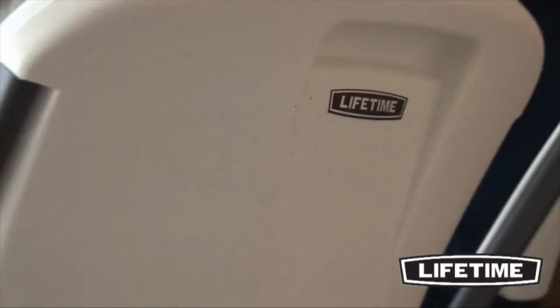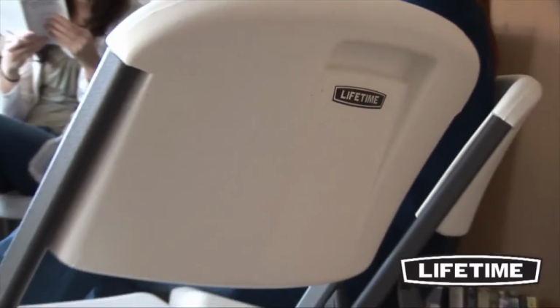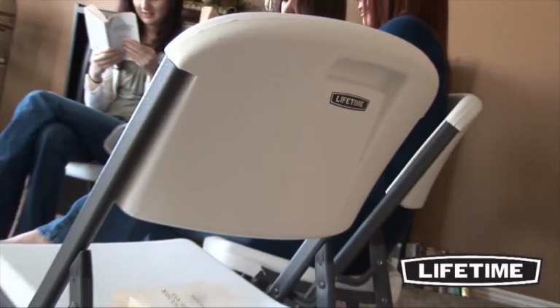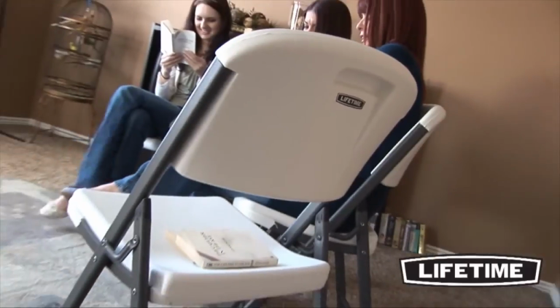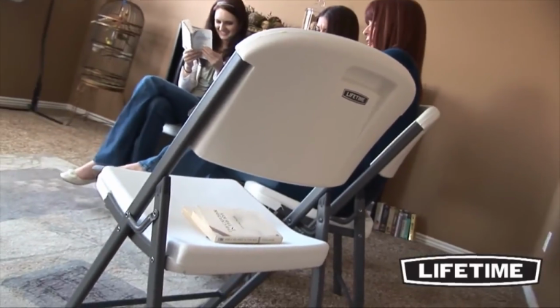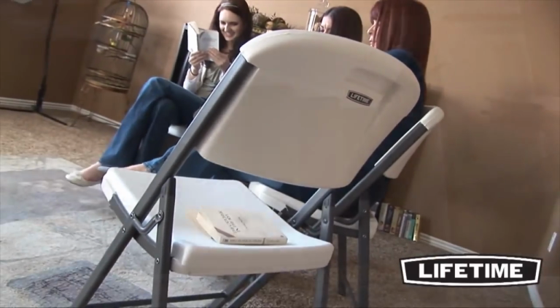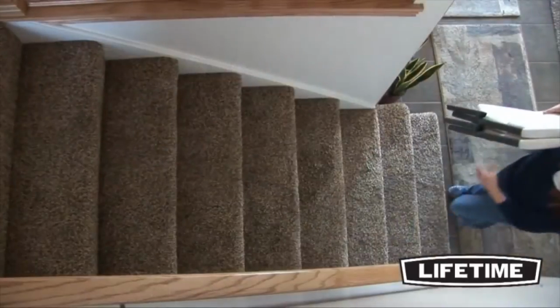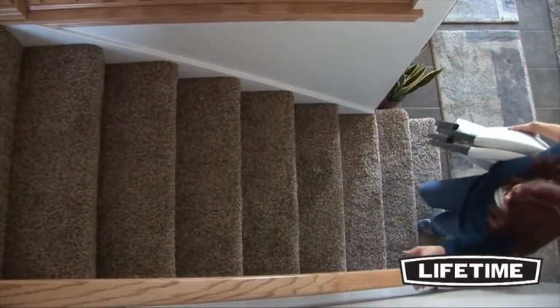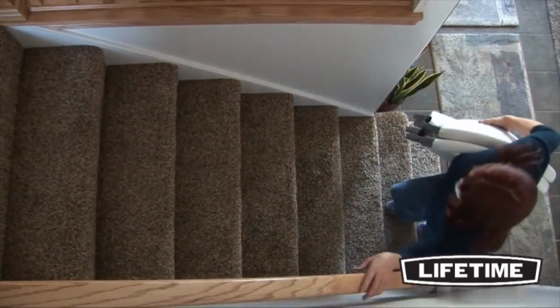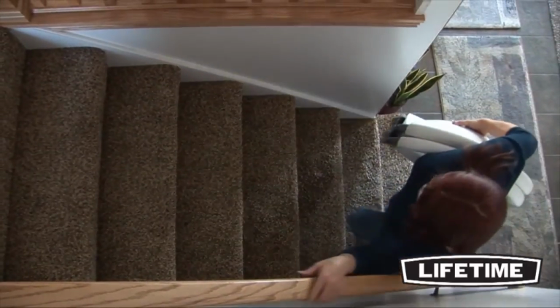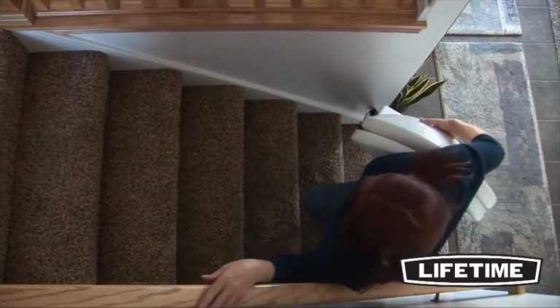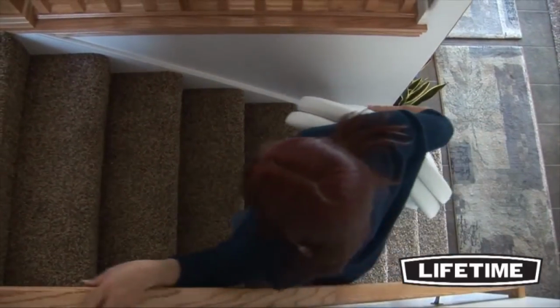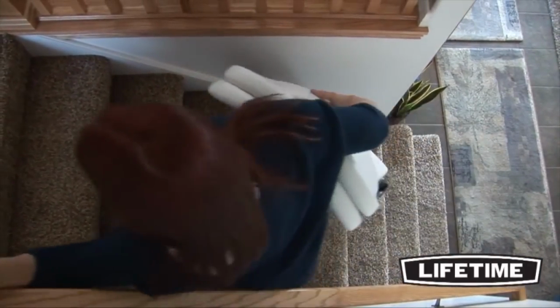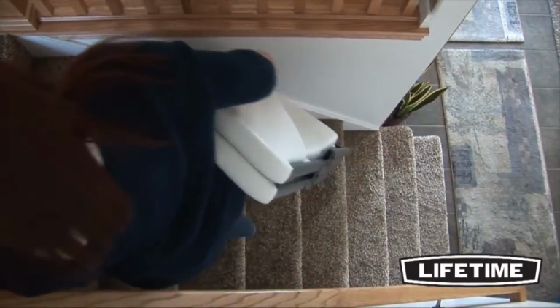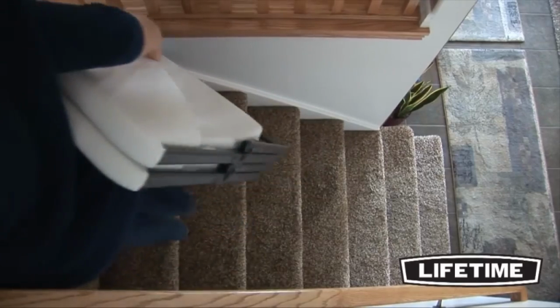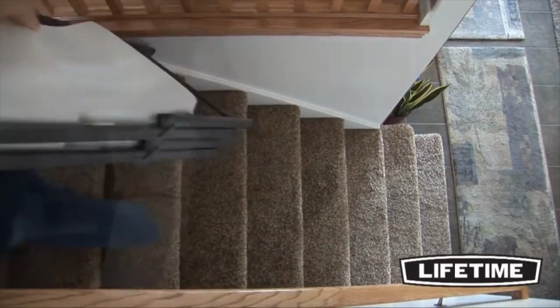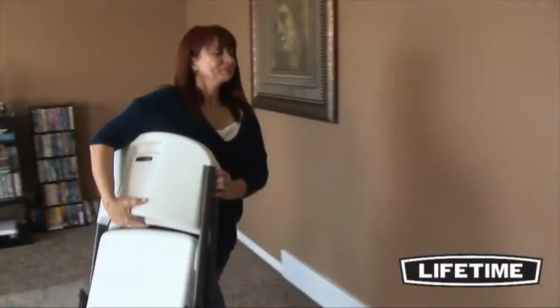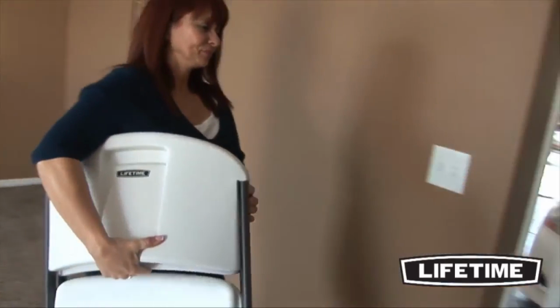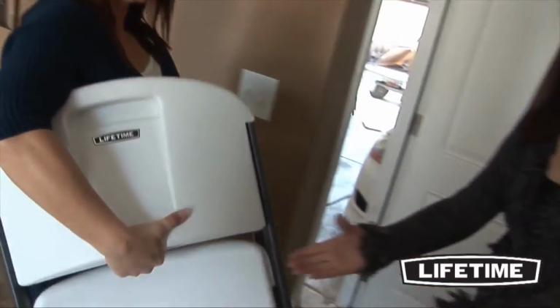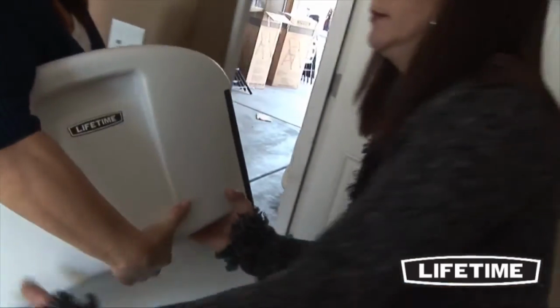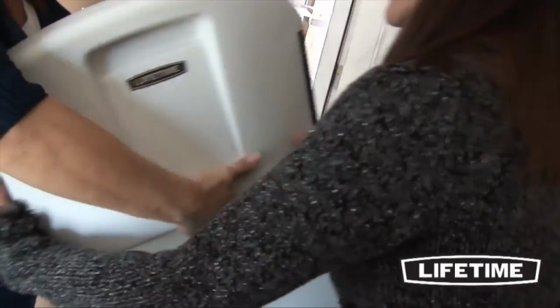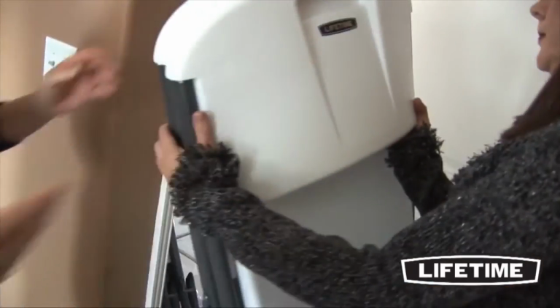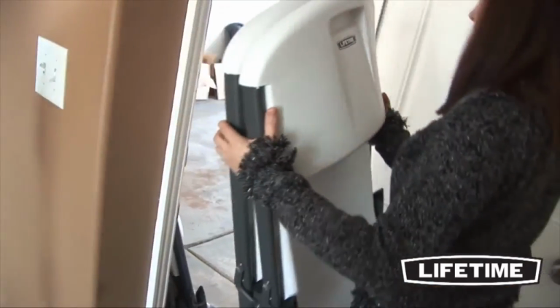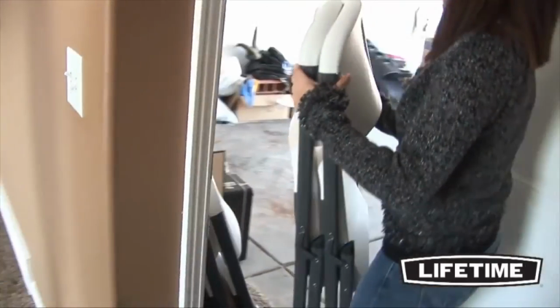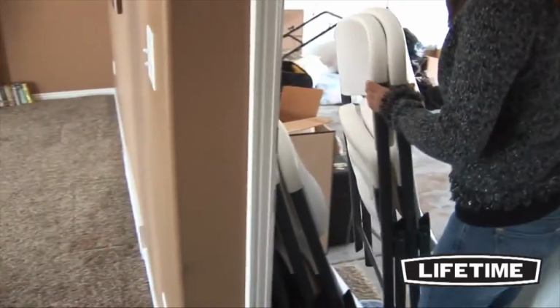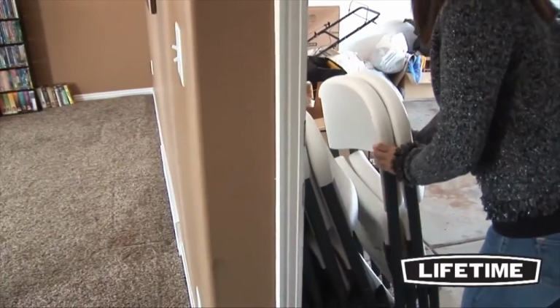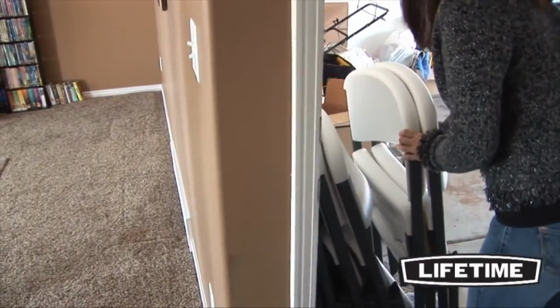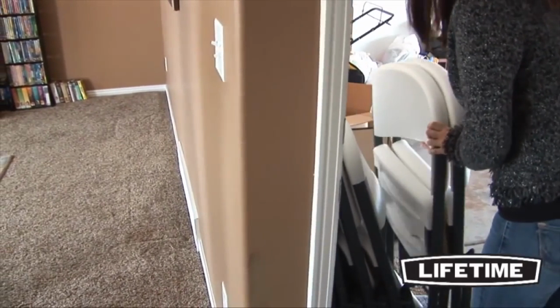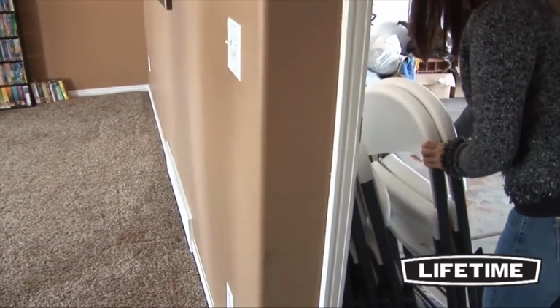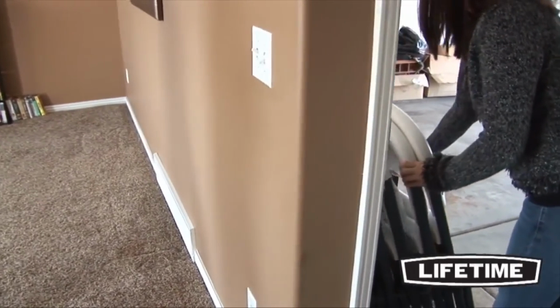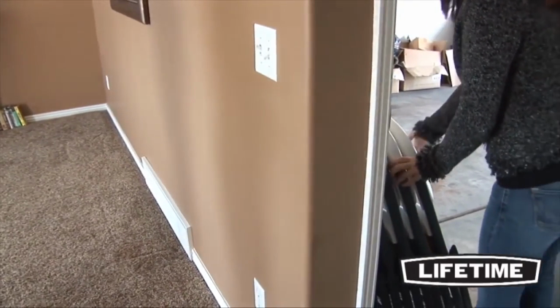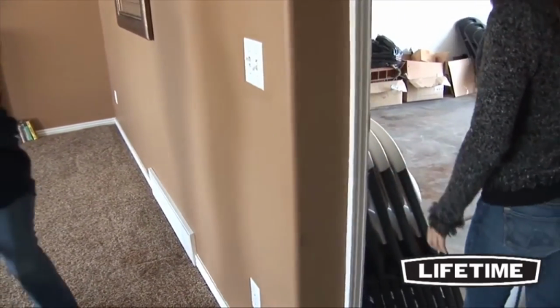Constructed of high-density polyethylene and powder-coated steel, Lifetime chairs exceed commercial furniture standards, ensuring superior strength and durability. With a UV-protected seat and back and an all-weather, rust-resistant powder-coated steel frame, Lifetime chairs are perfect for both indoor and outdoor use.